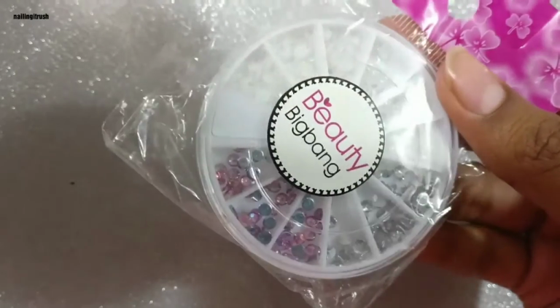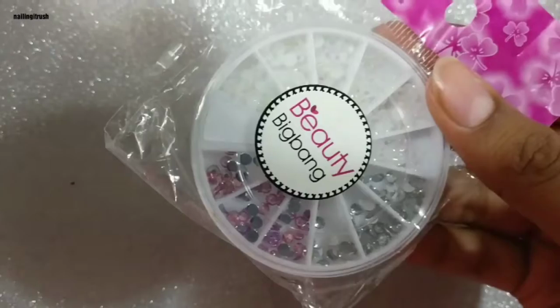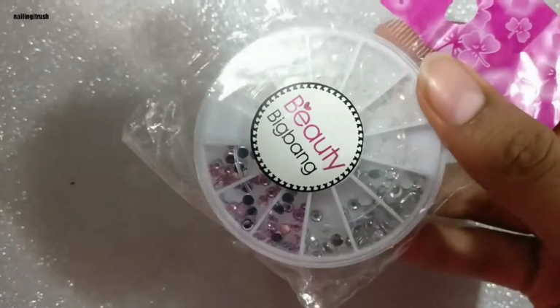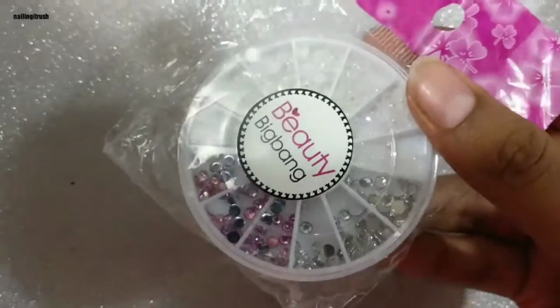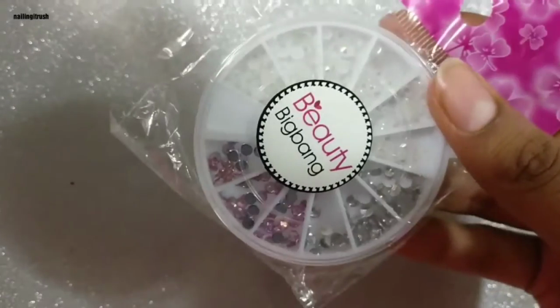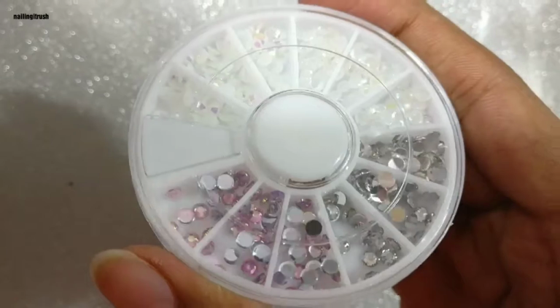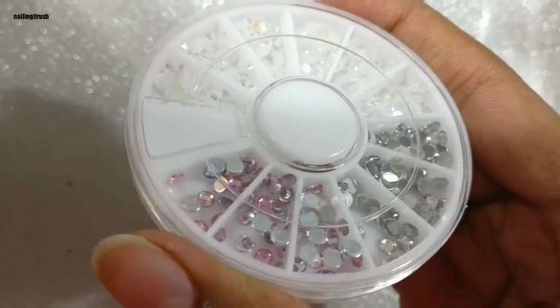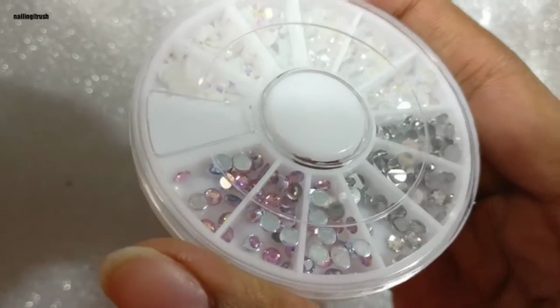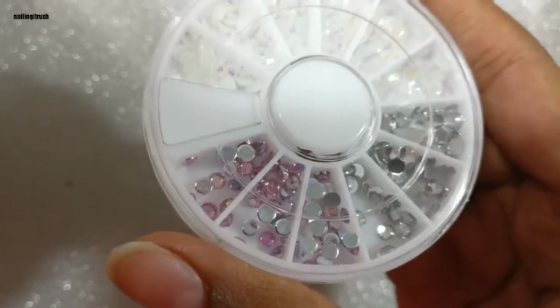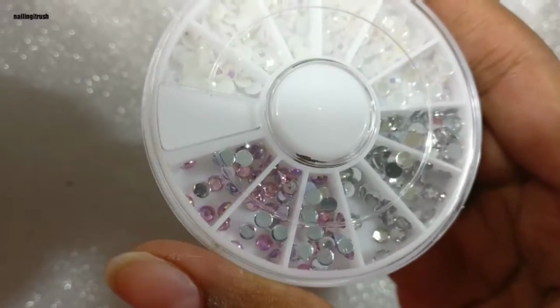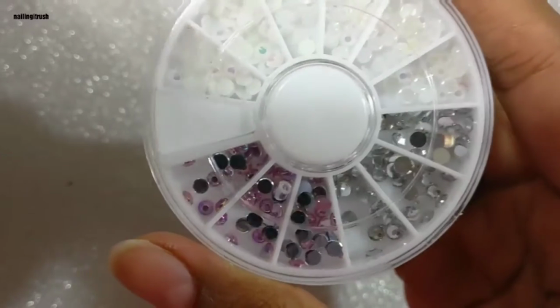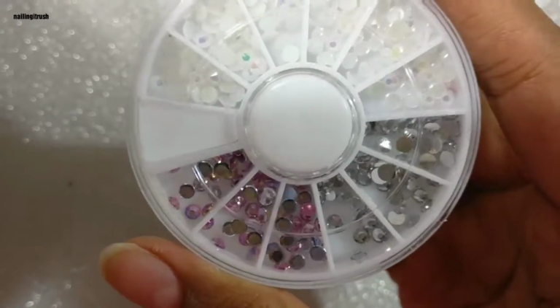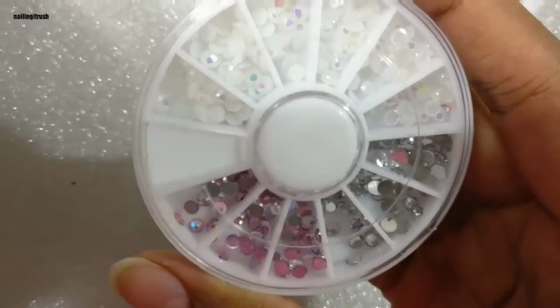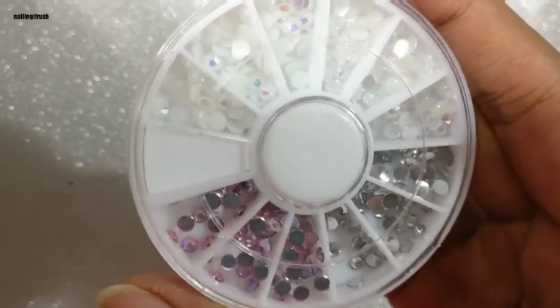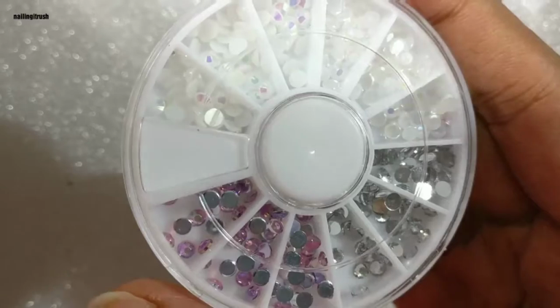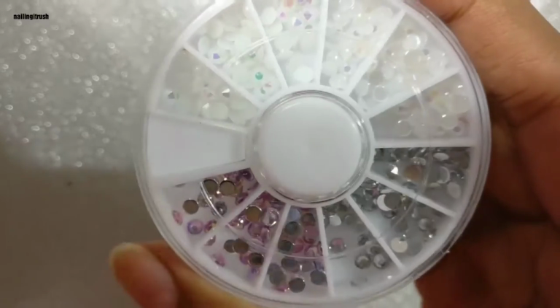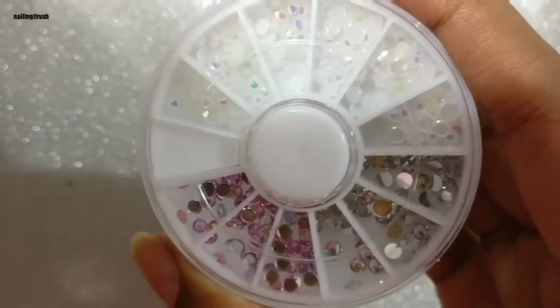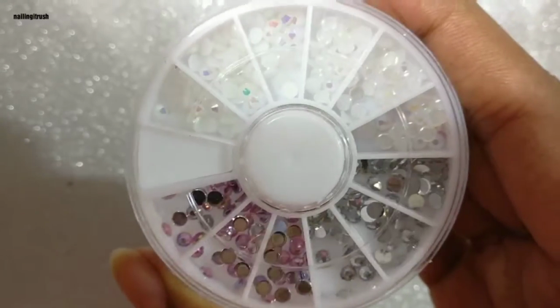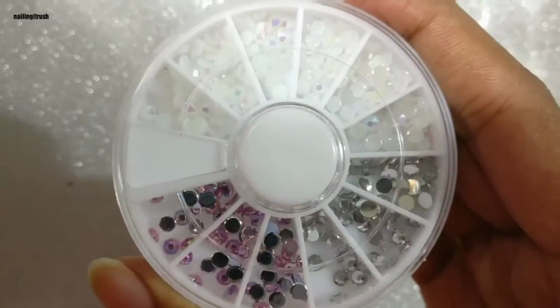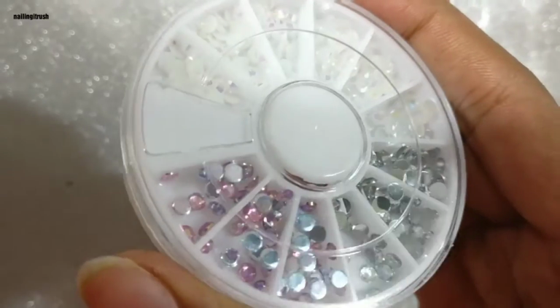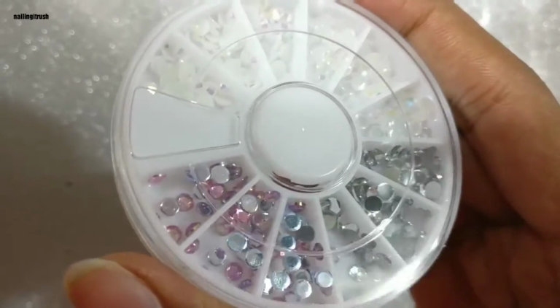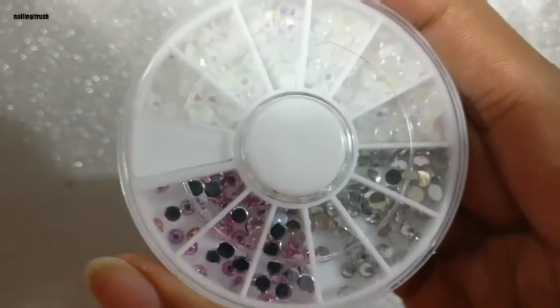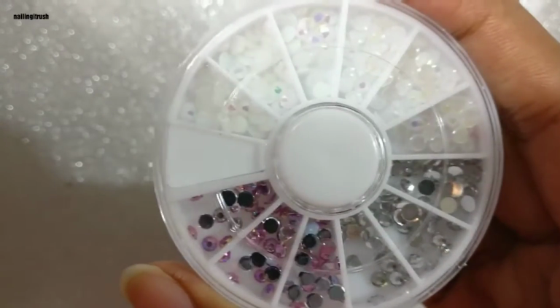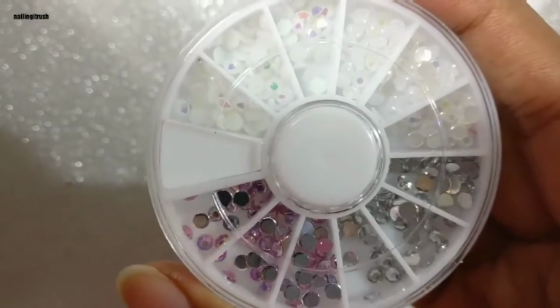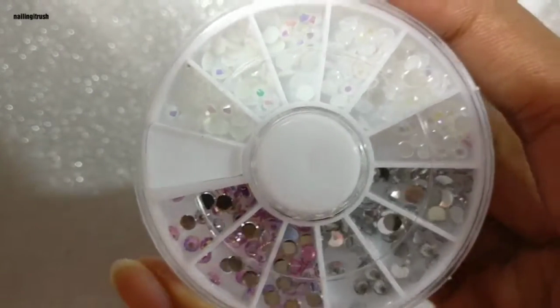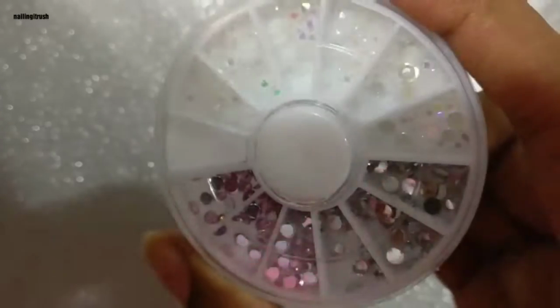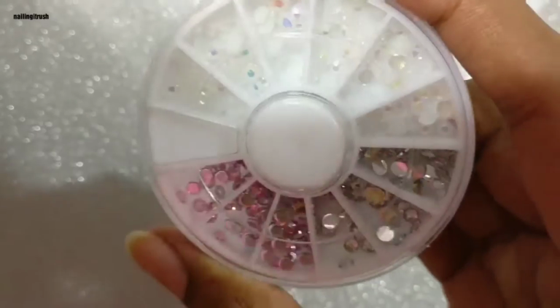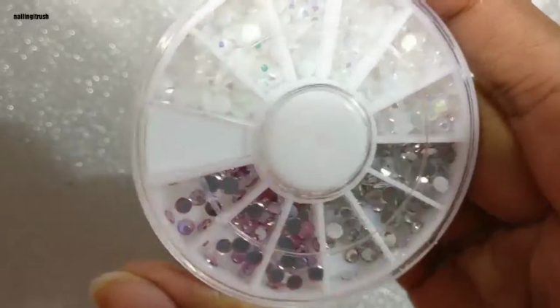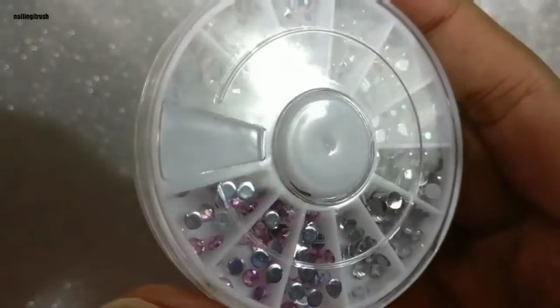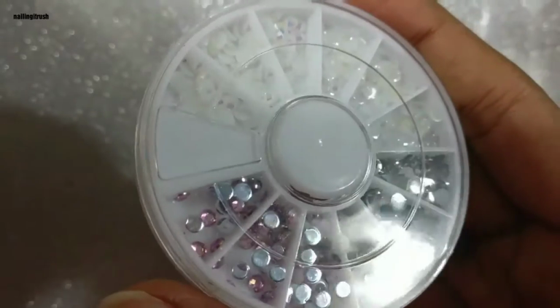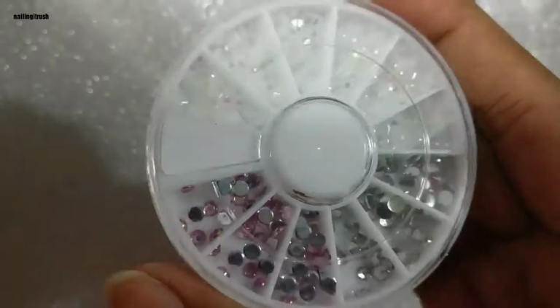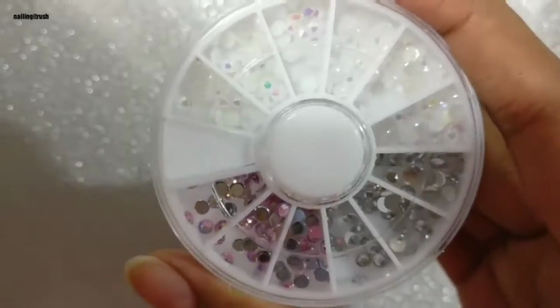The wheel comes with 12 different compartments and there are four different types of stones in here. There's one each of silver and pink, and two different designs of white crystals.